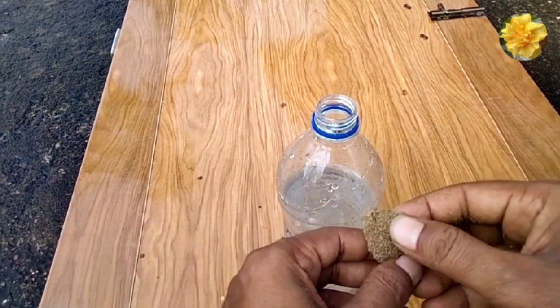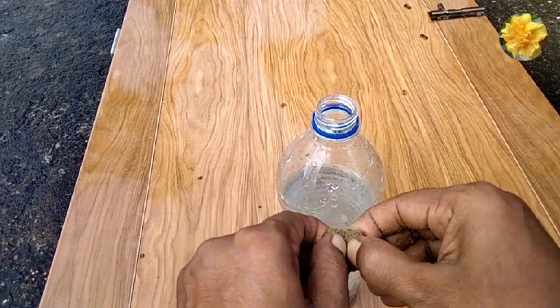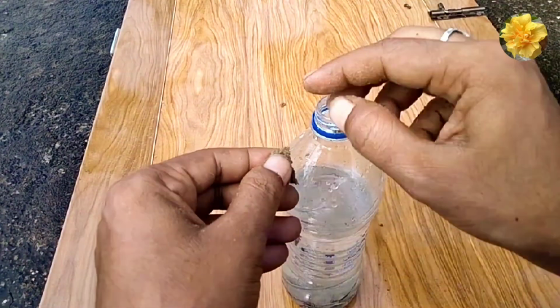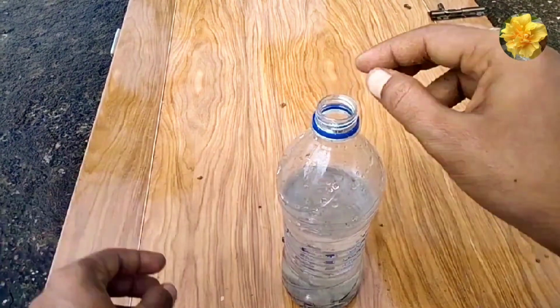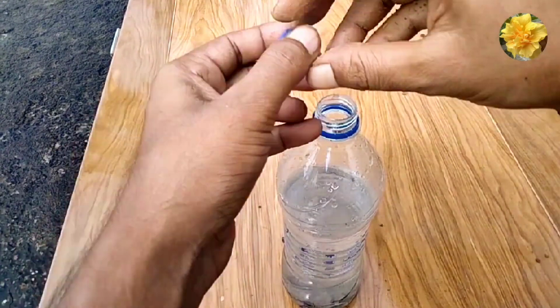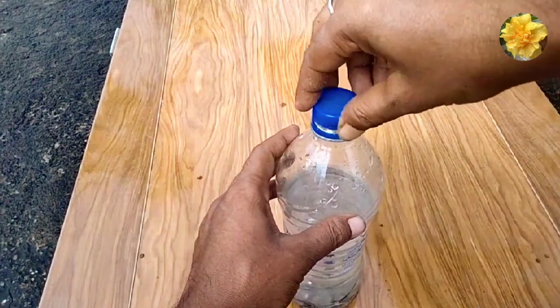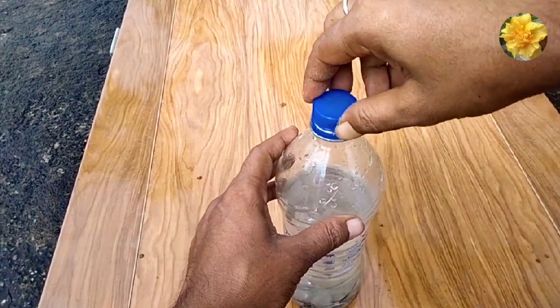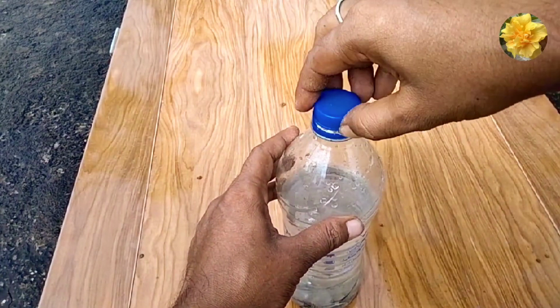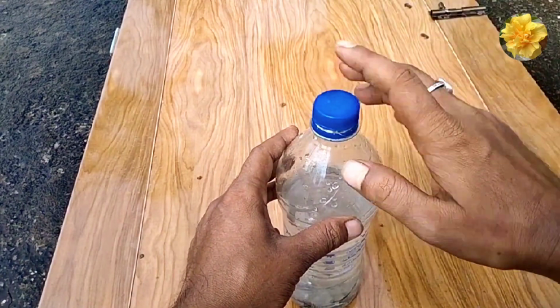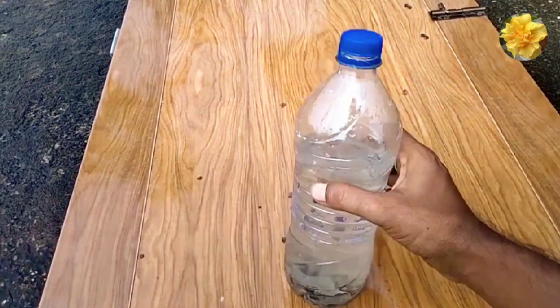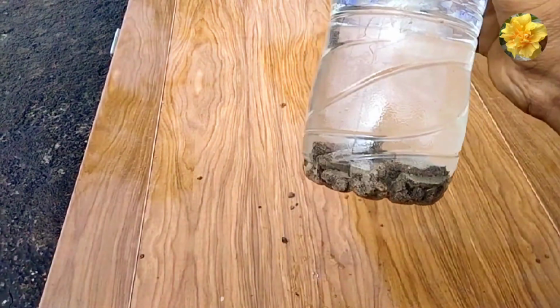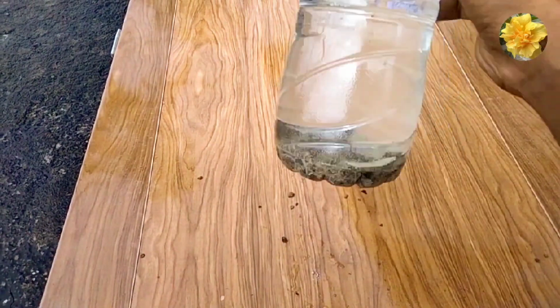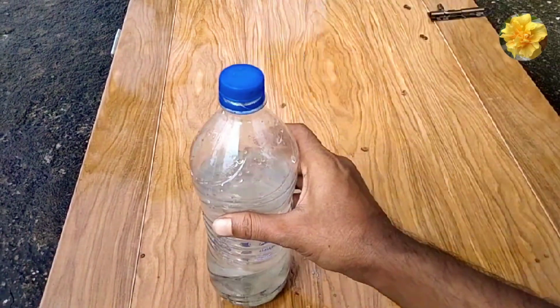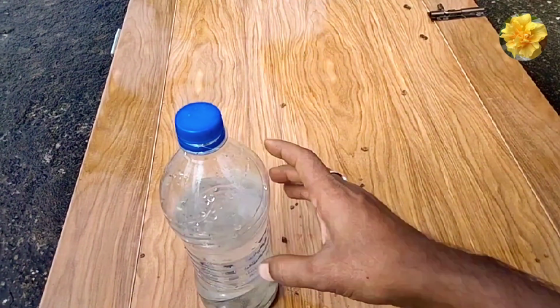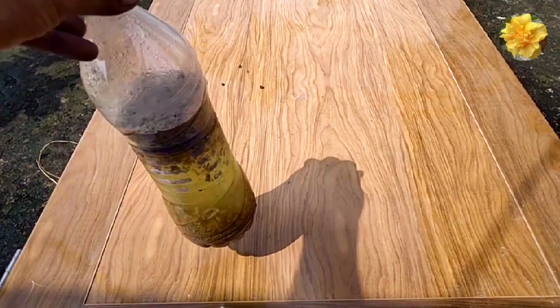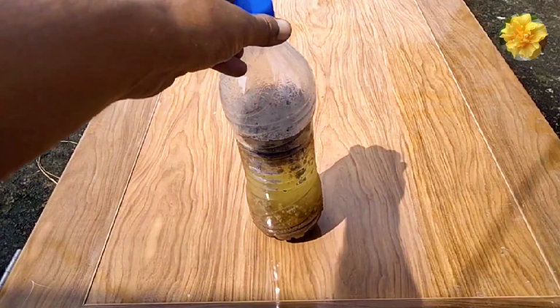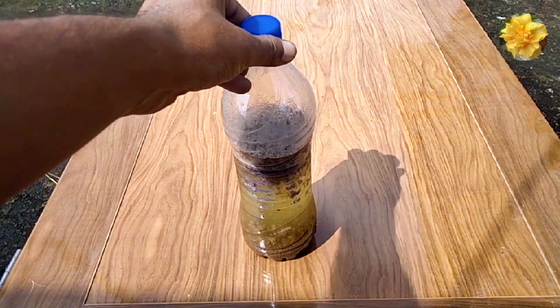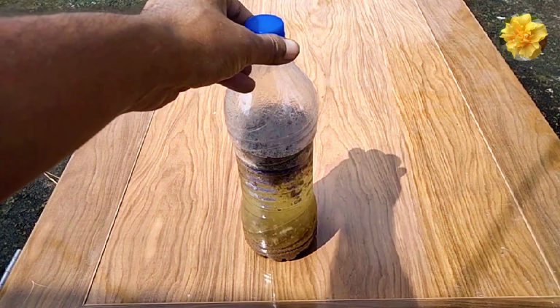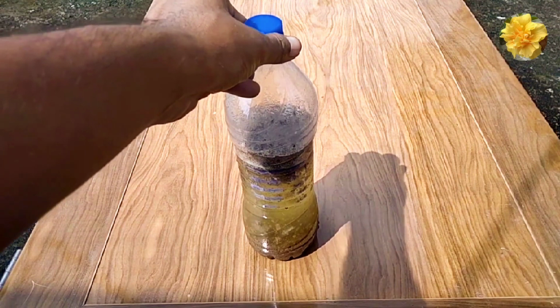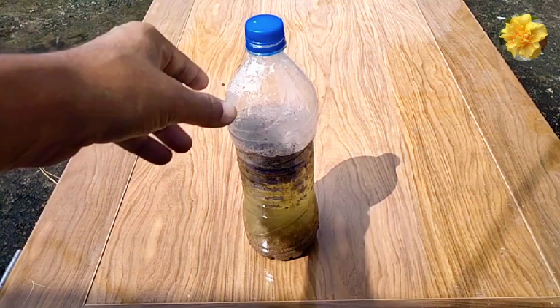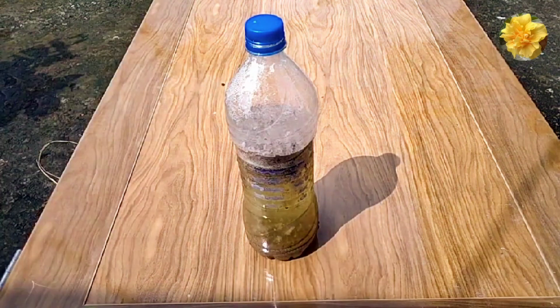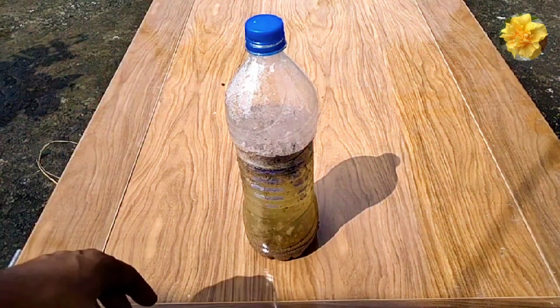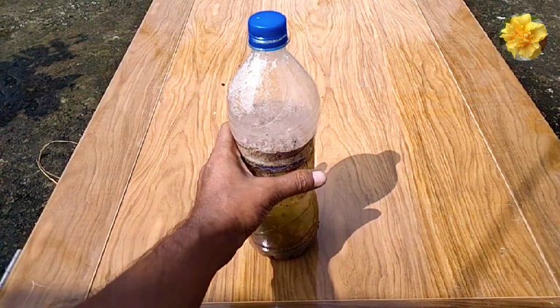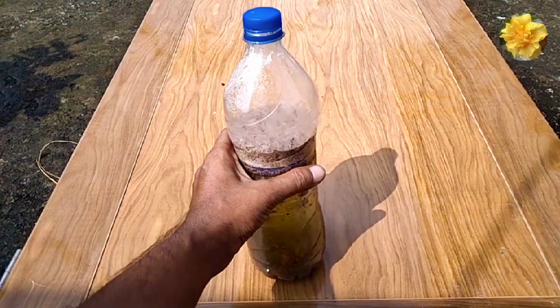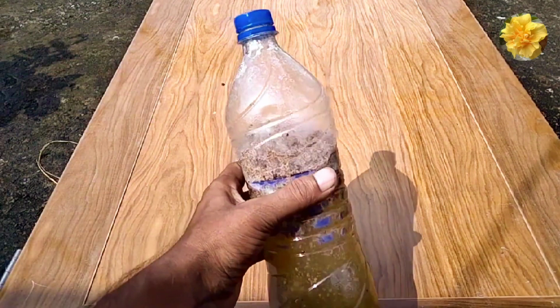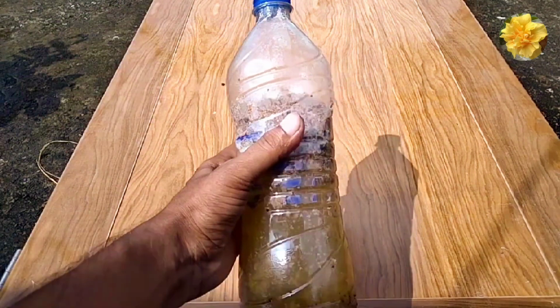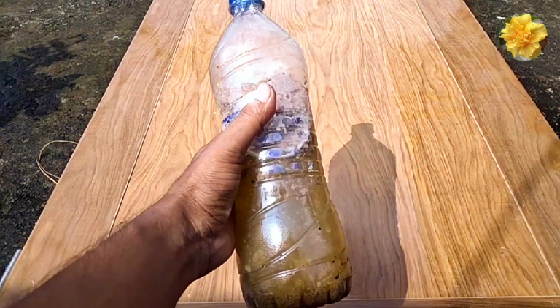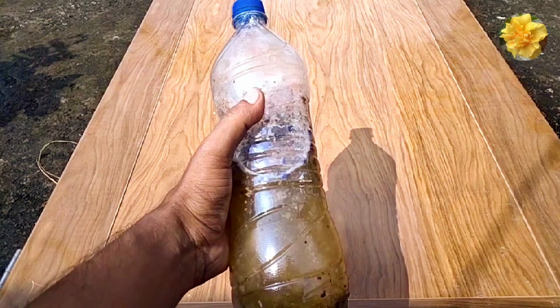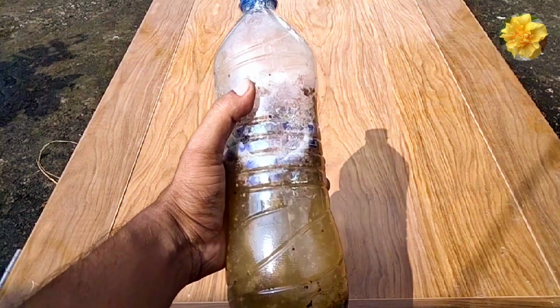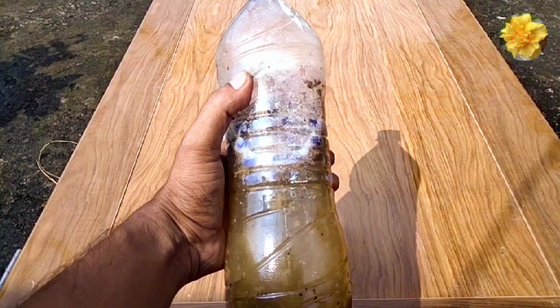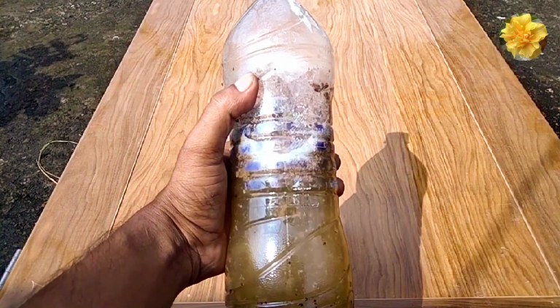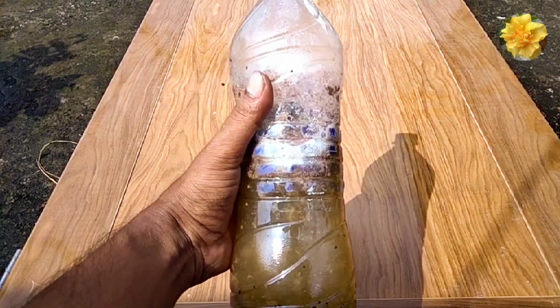You can also take the fertilizer in any jar. Don't take the fertilizer in the bottle. Look, this is the result of the fertilizer. The fertilizer is getting better.